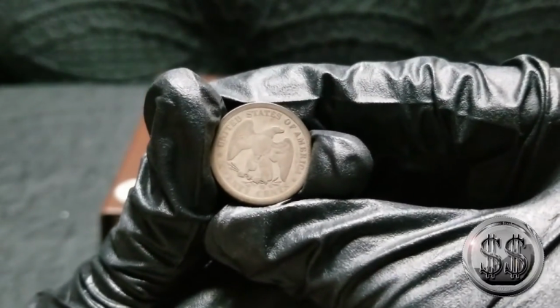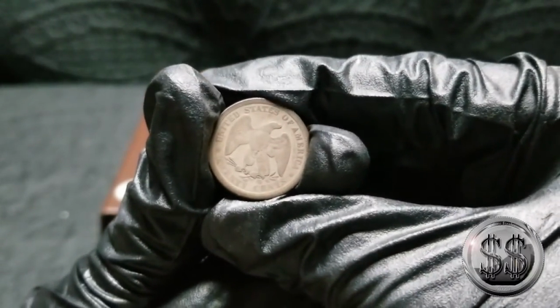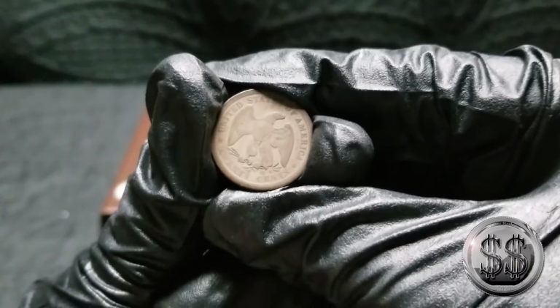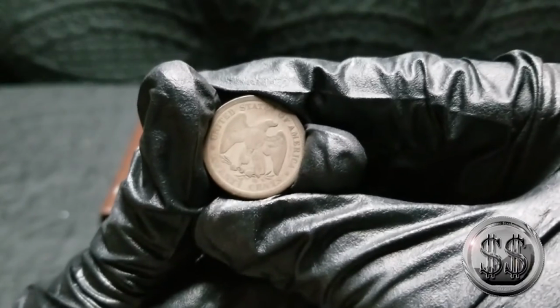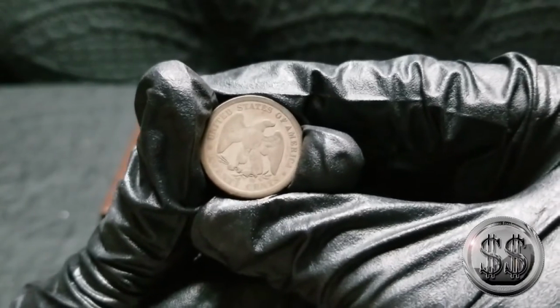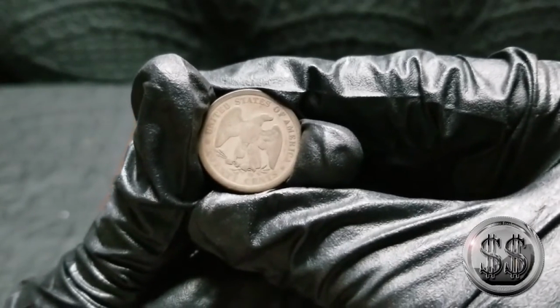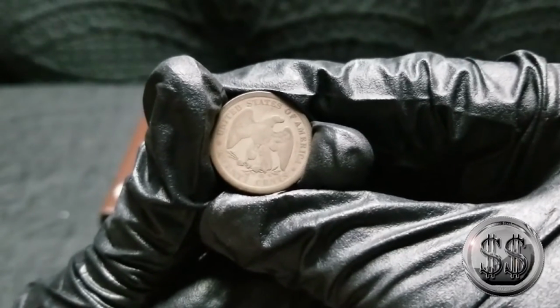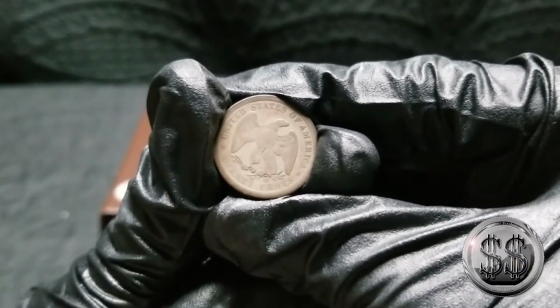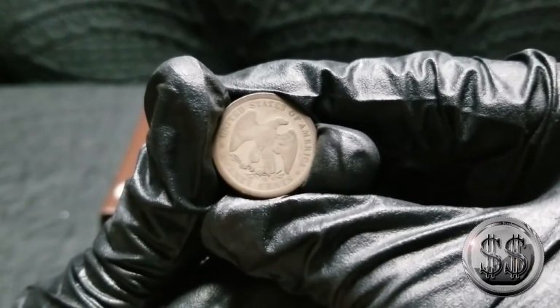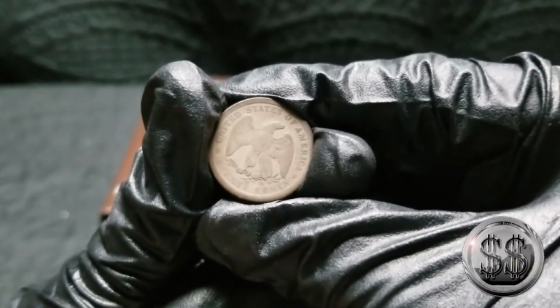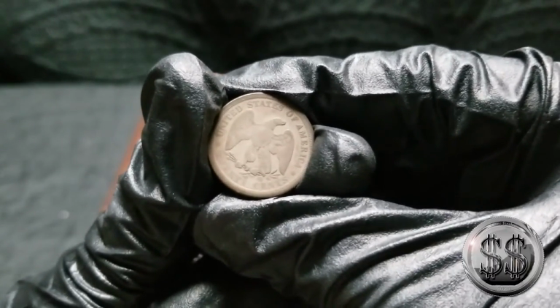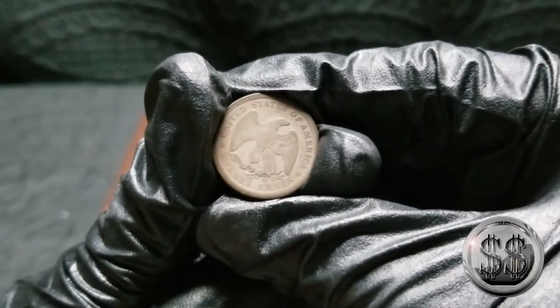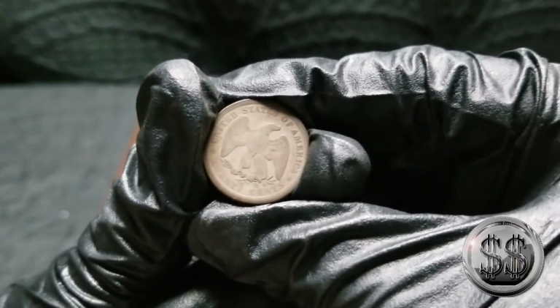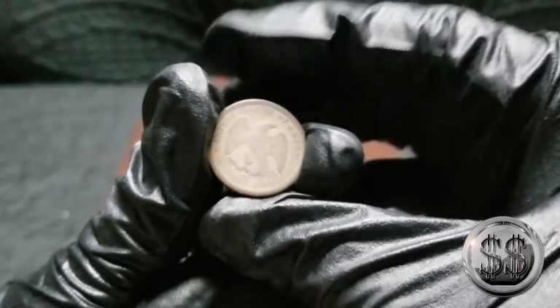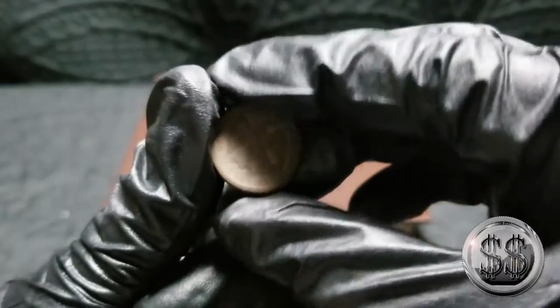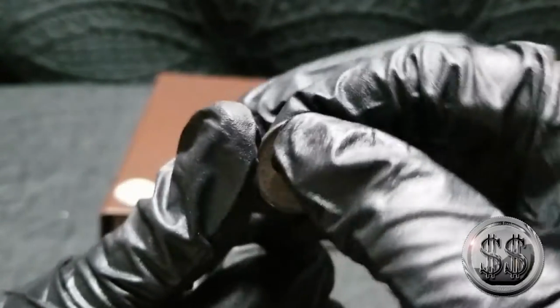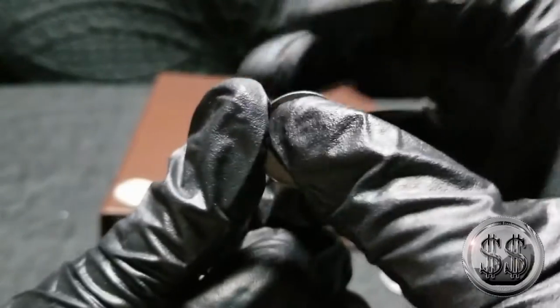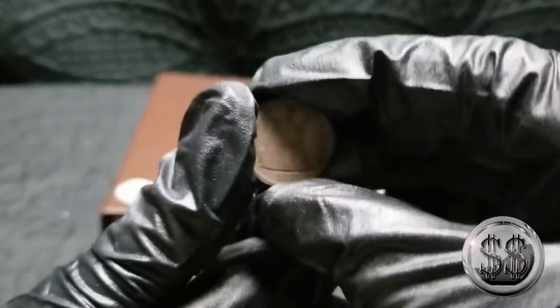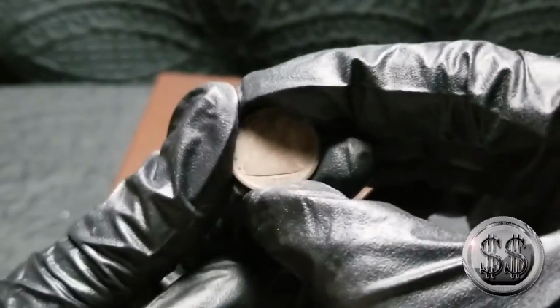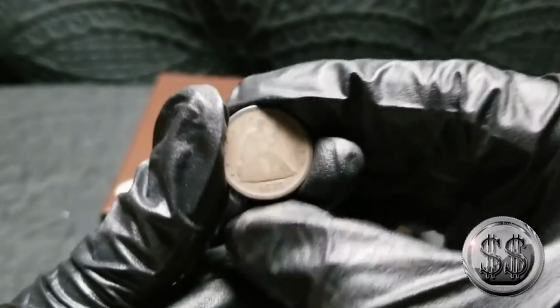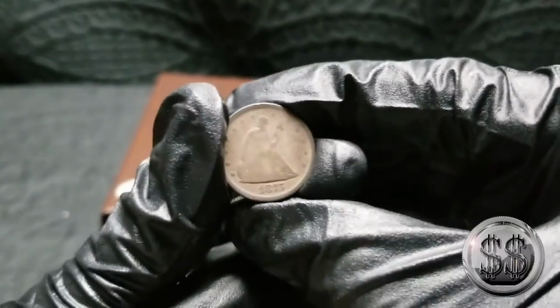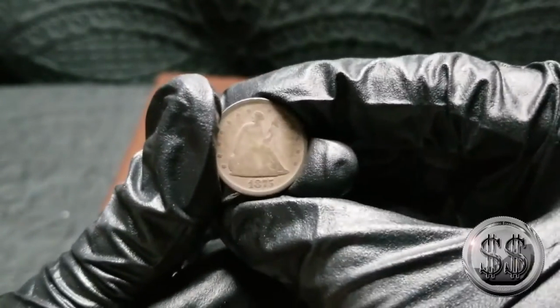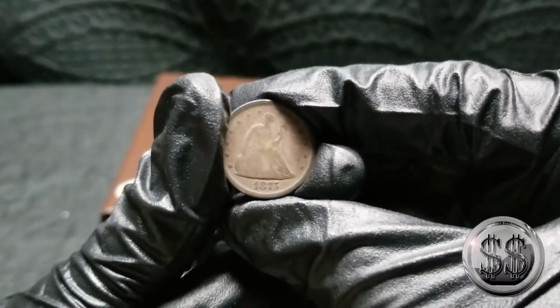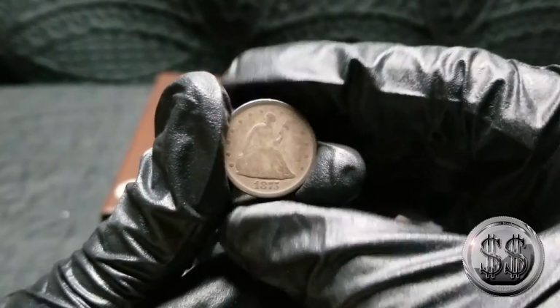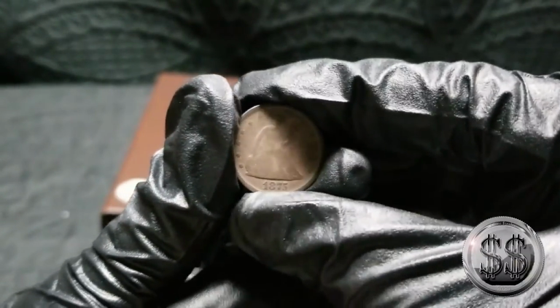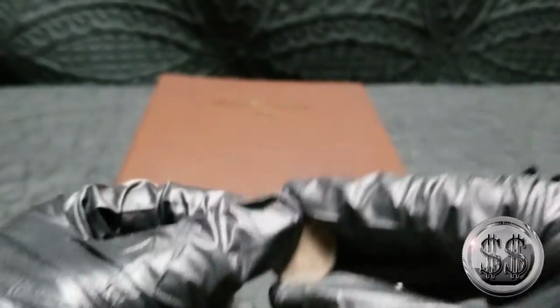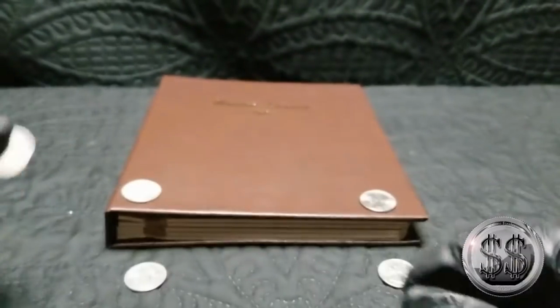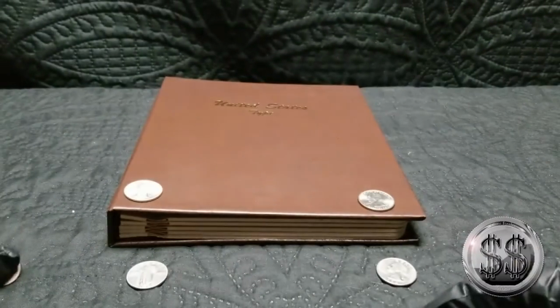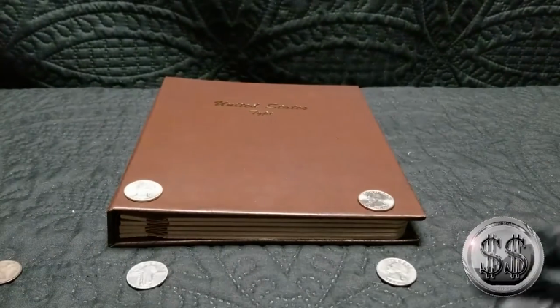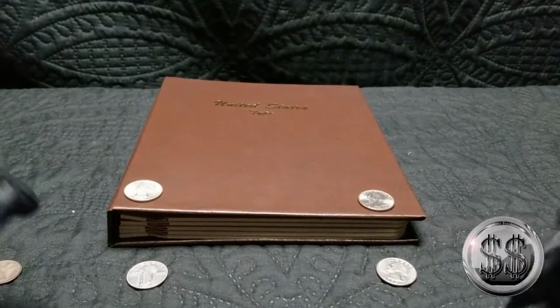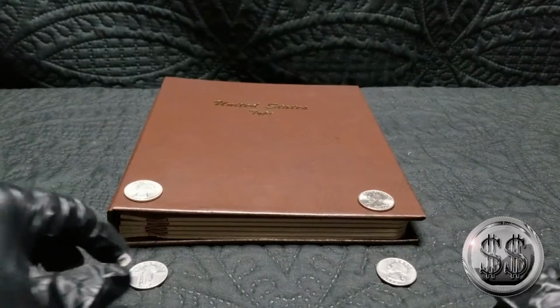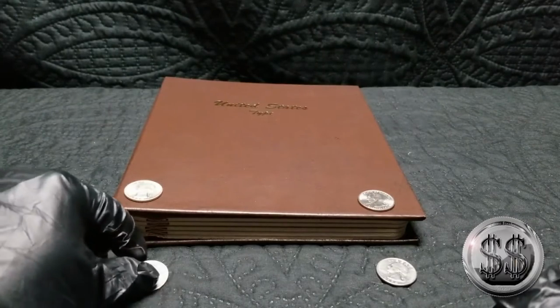So we went from the dimes to the quarters, but I couldn't skip the 20 cent piece. Yes, I did have one of these, and I've had plans all along to get rid of that airtight that it was in.